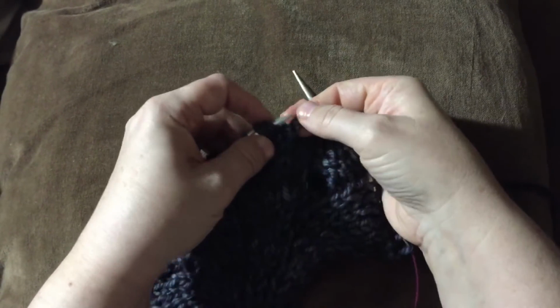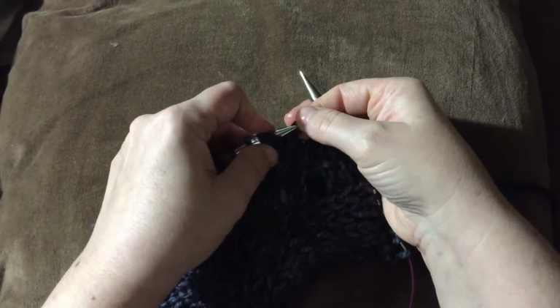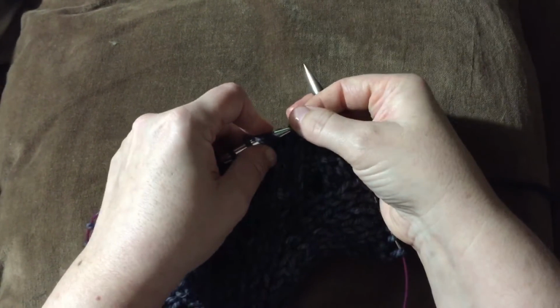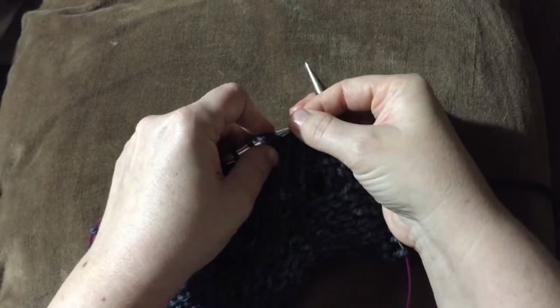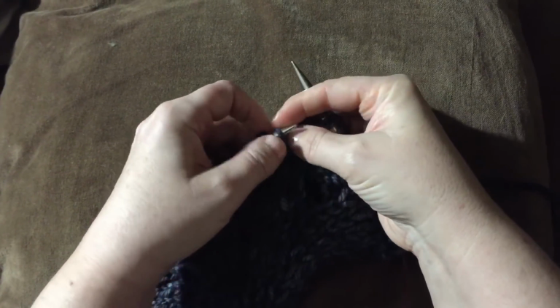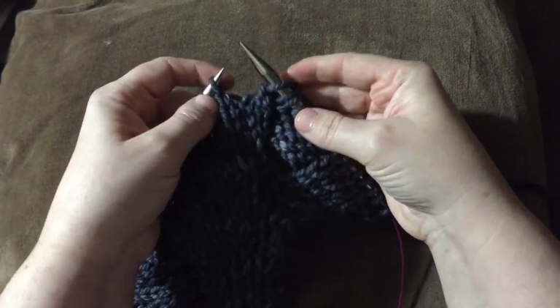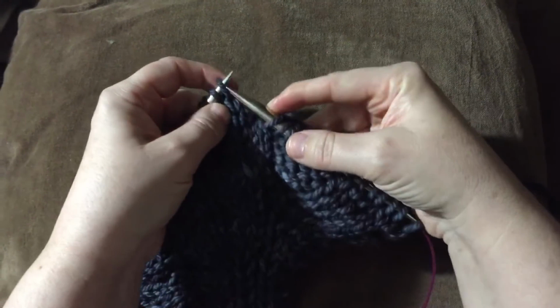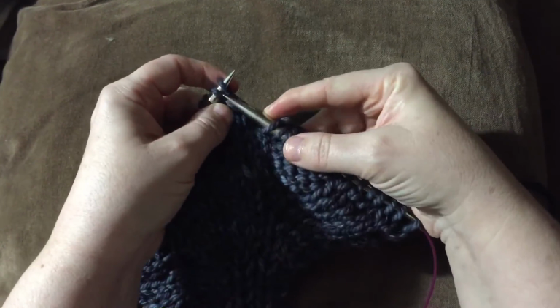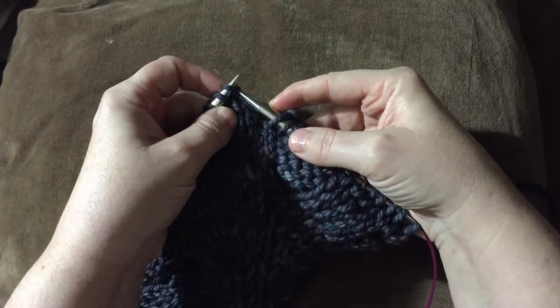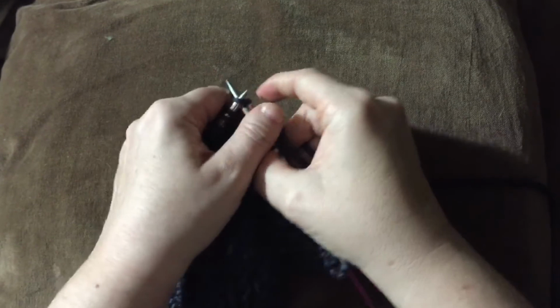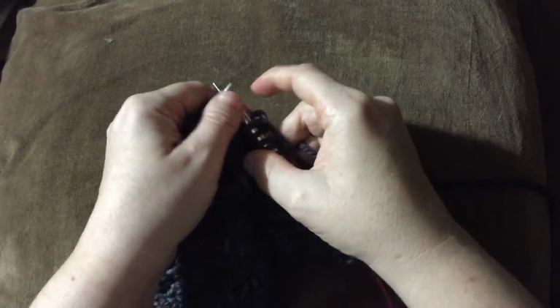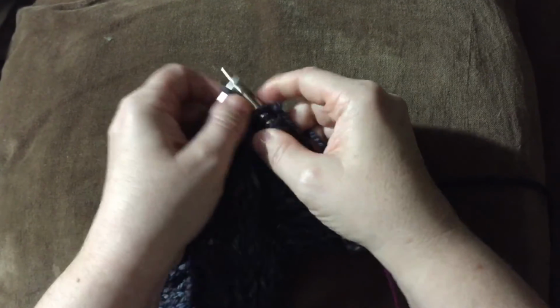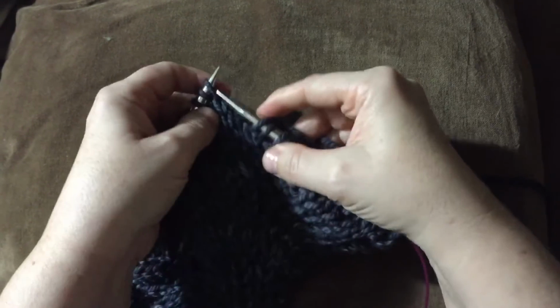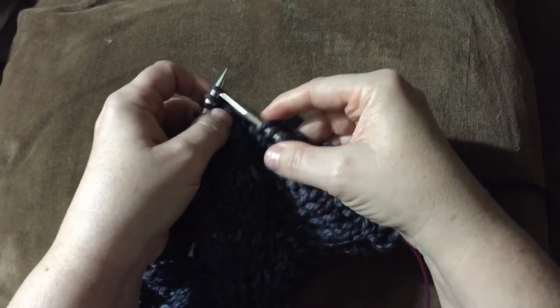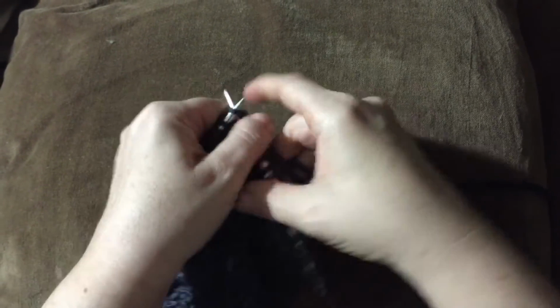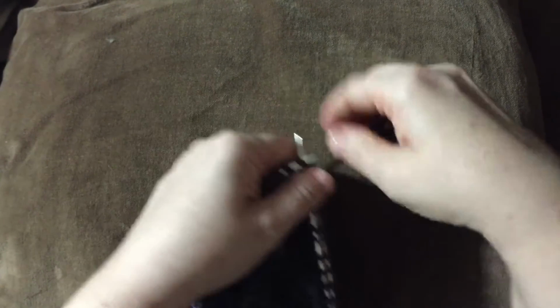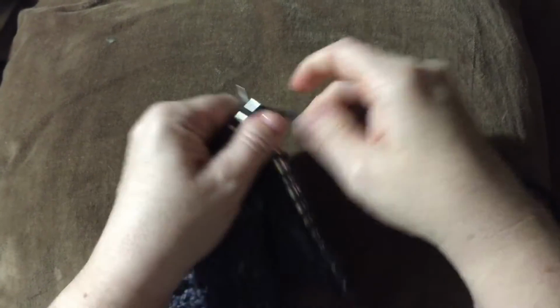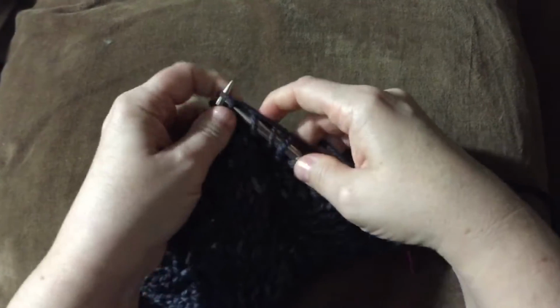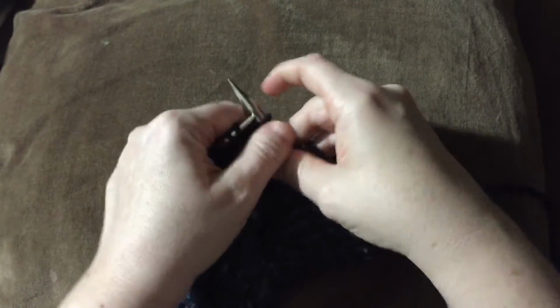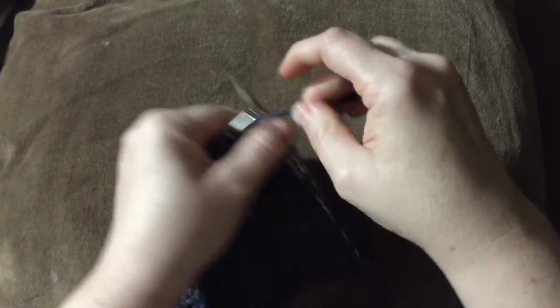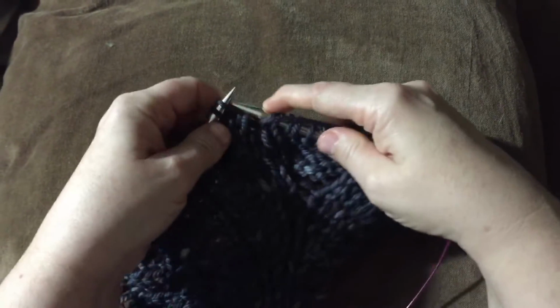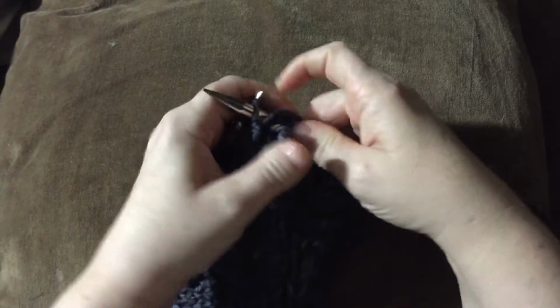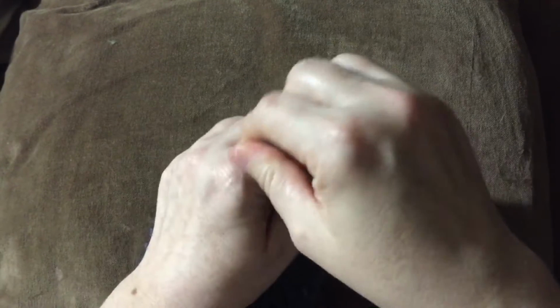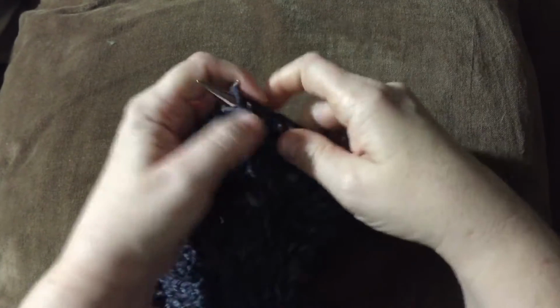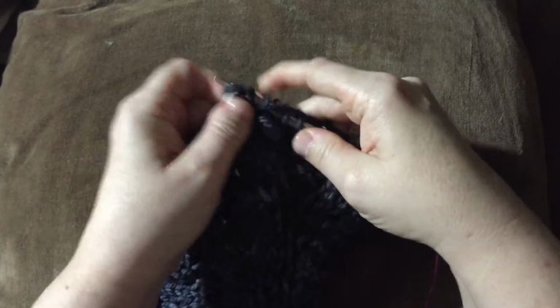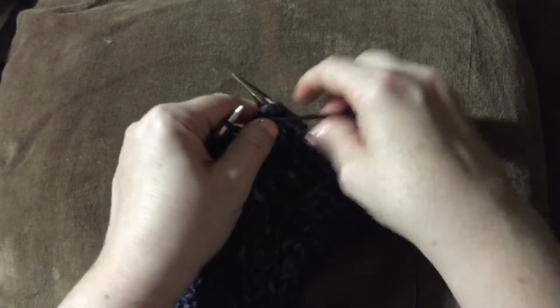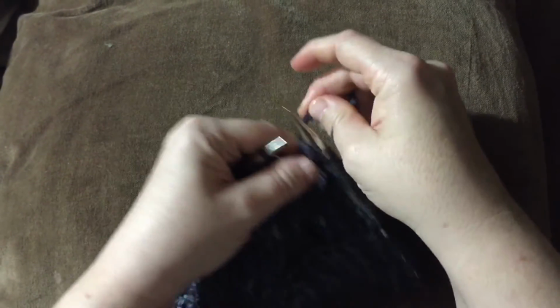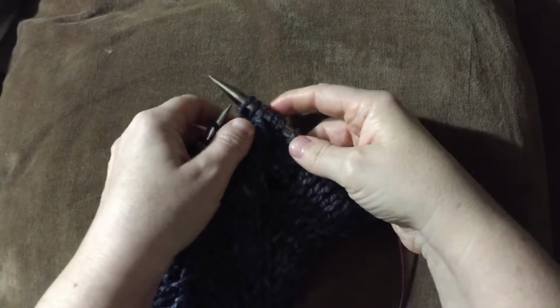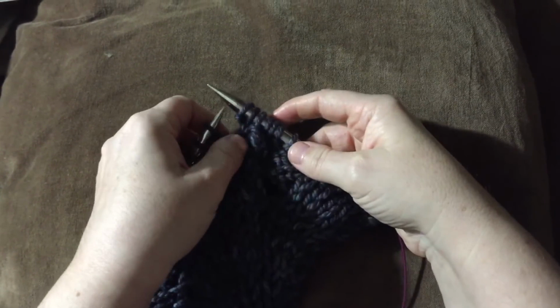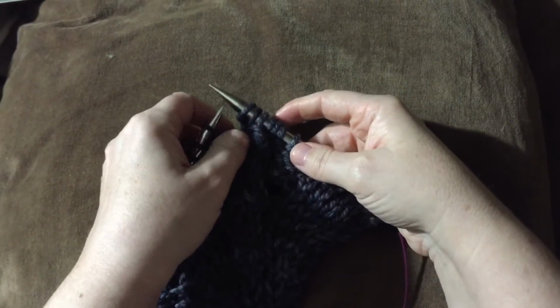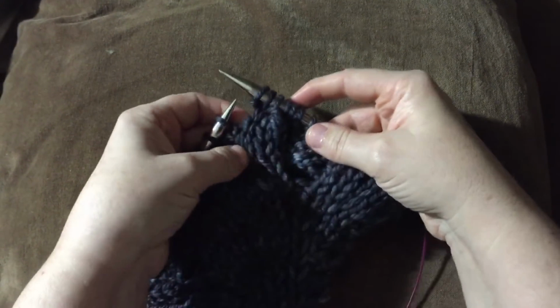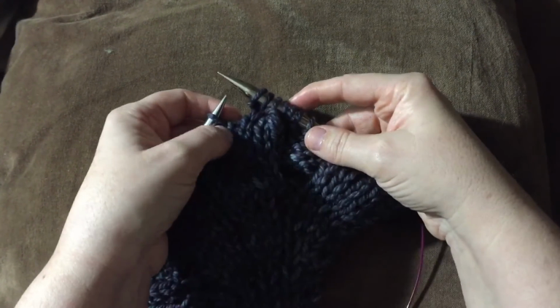Slip this one — the second stitch on the front — and then you do knit, purl, and that's how you do a C2F and C2B.